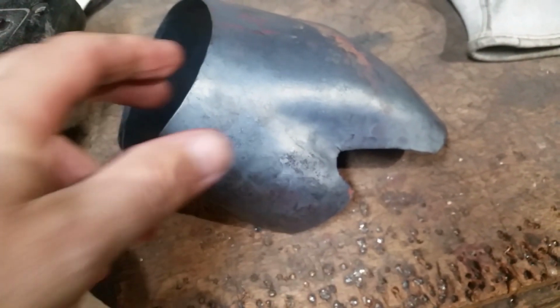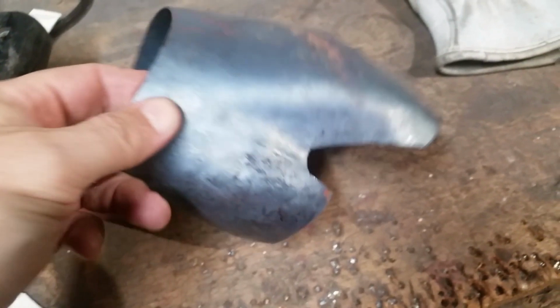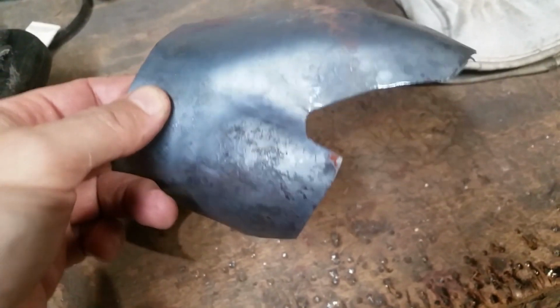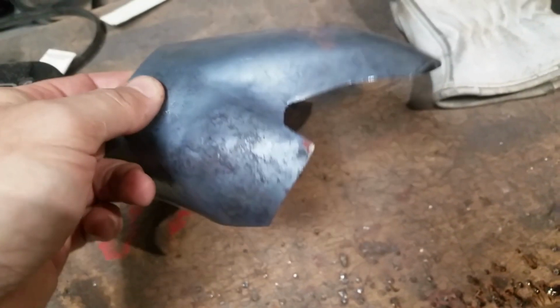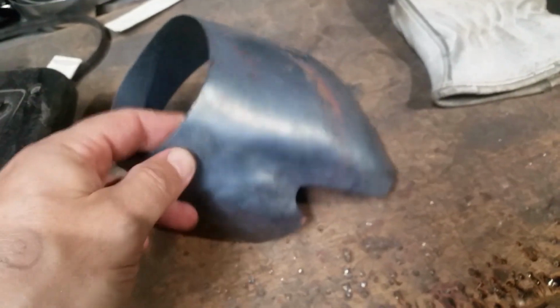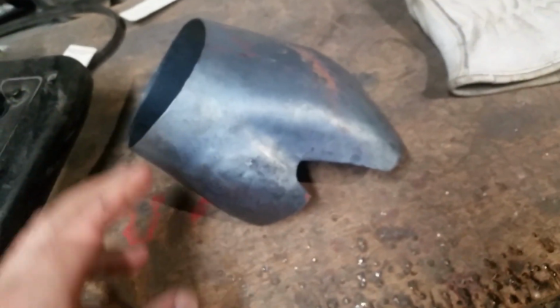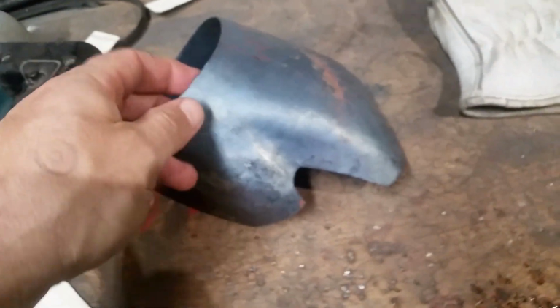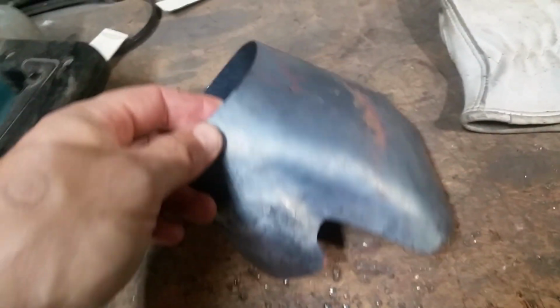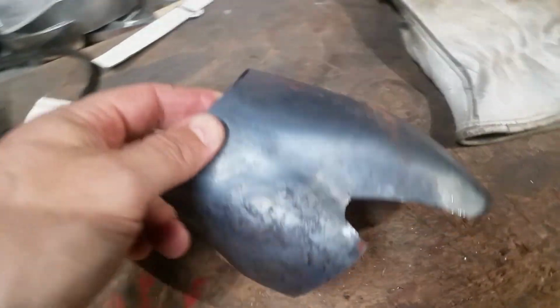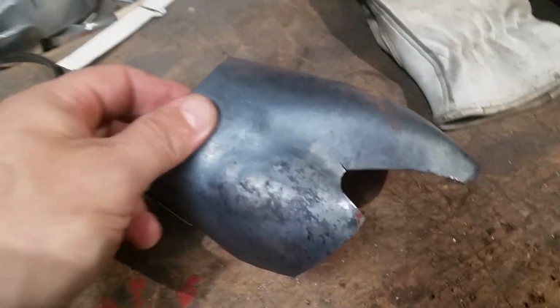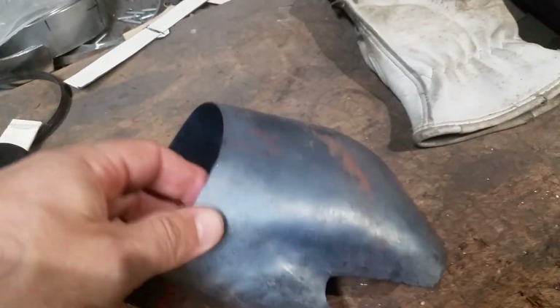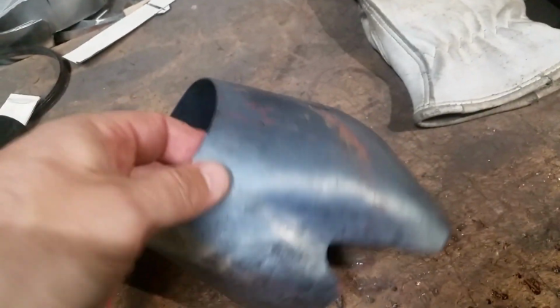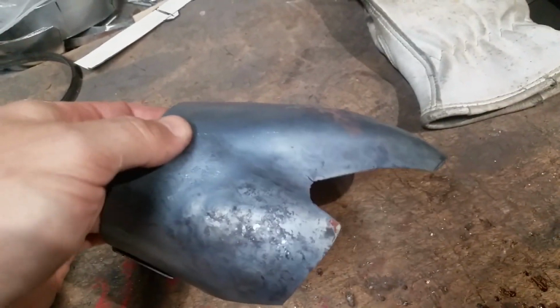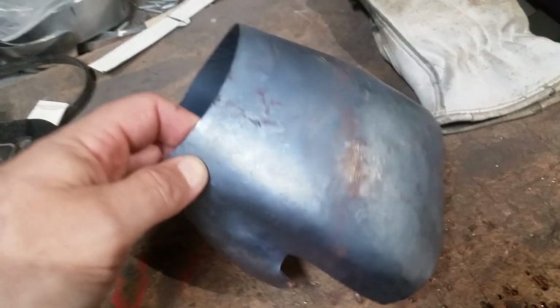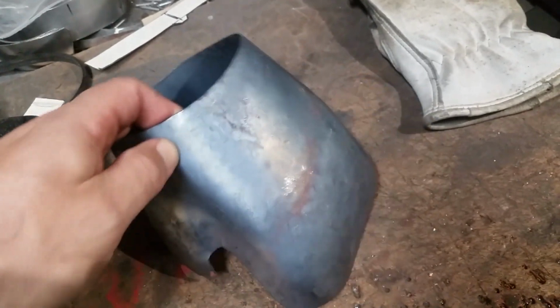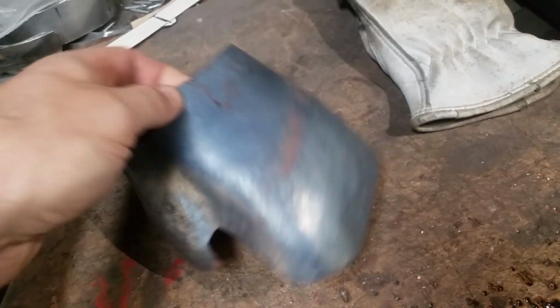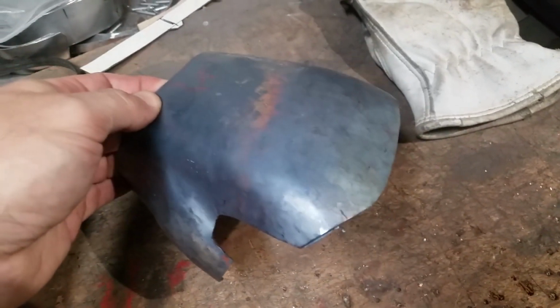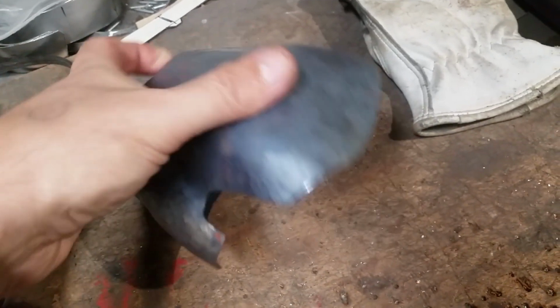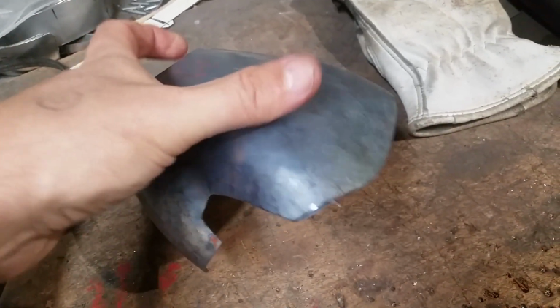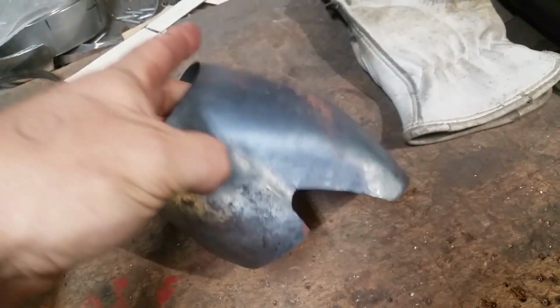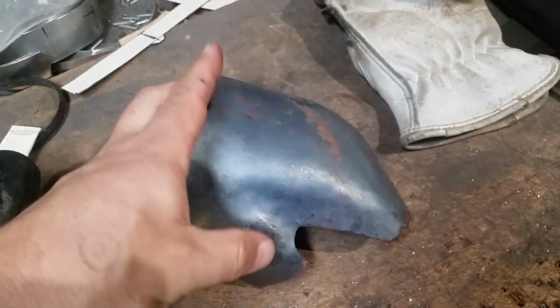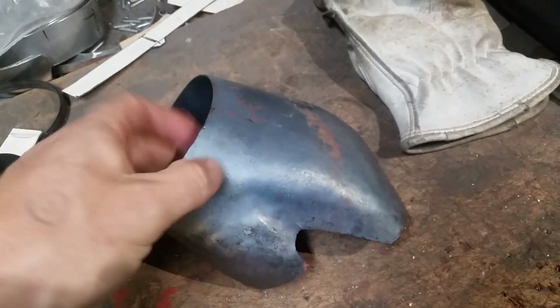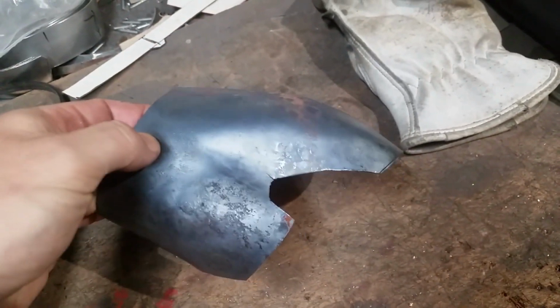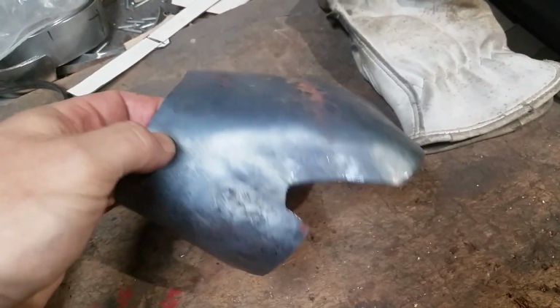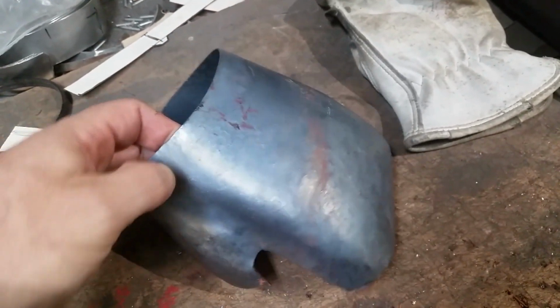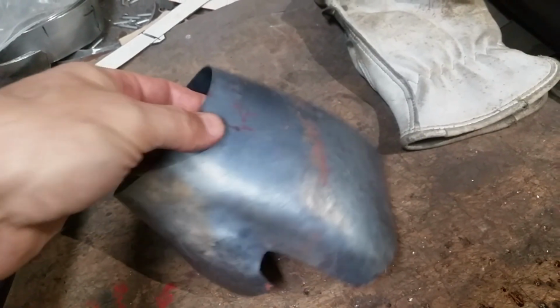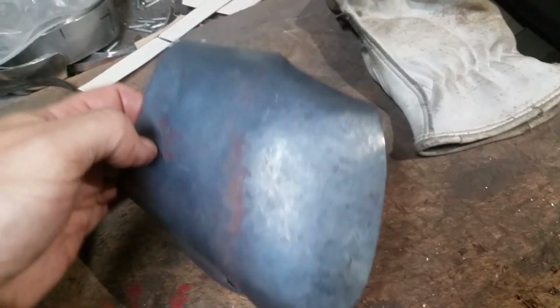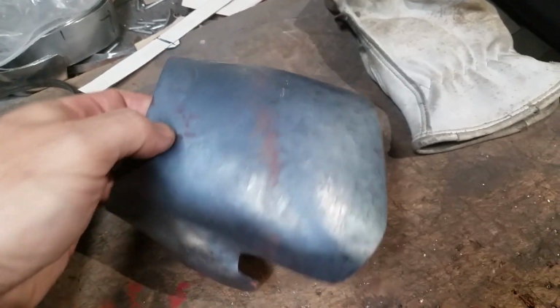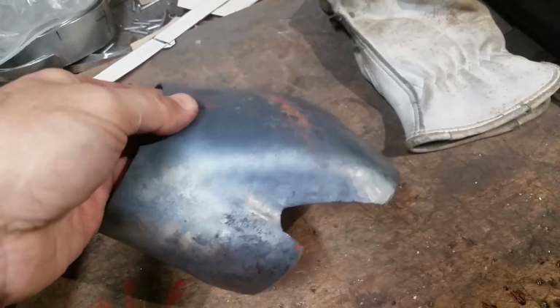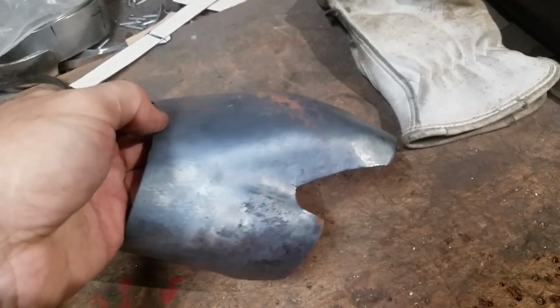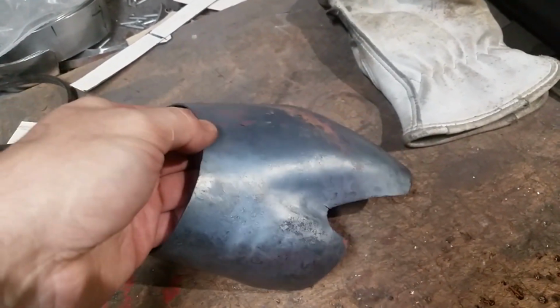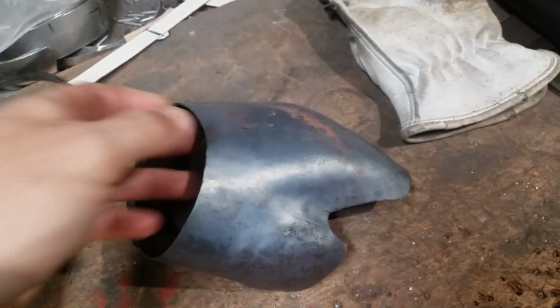I'm working on this mid-15th century — almost 14th century, mid-15th century — gauntlet at the moment. I'm bringing this edge down, starting to push it round and get the rough shaping of it all in place.